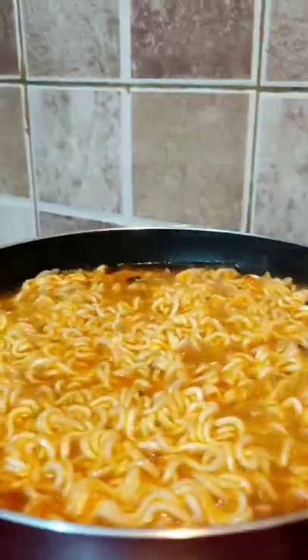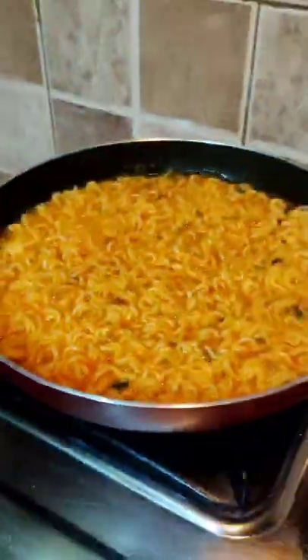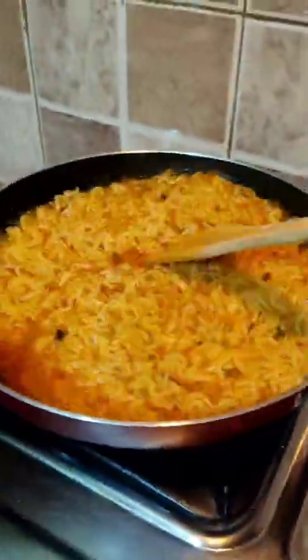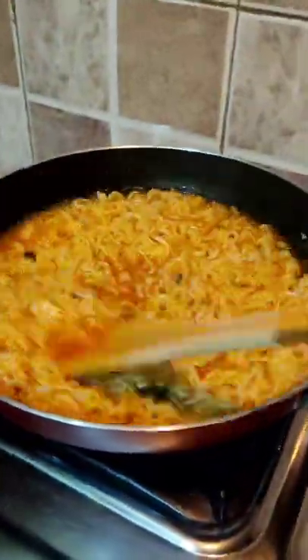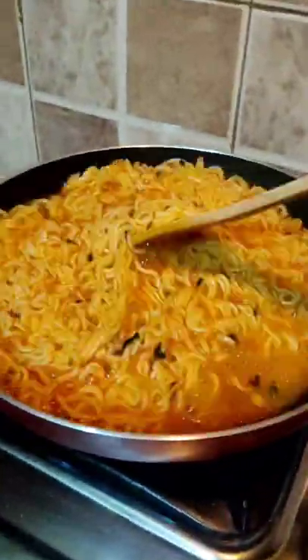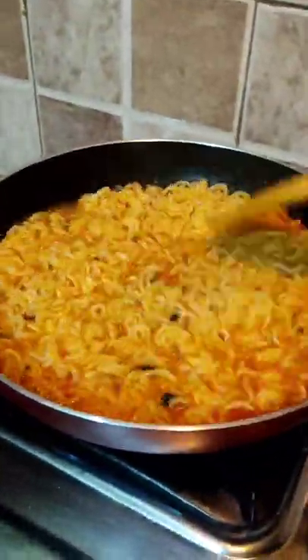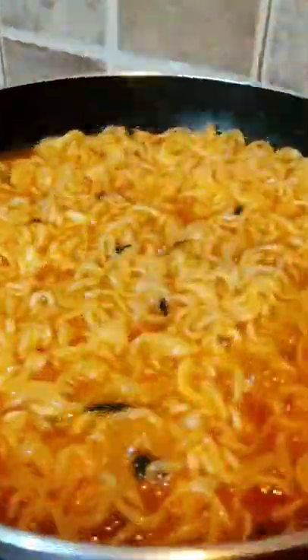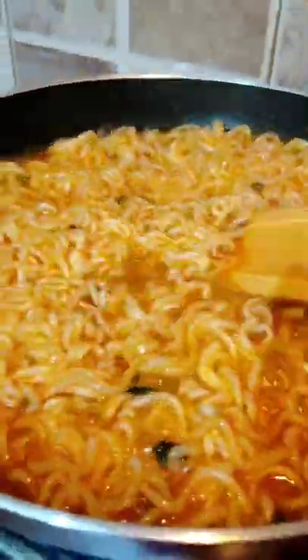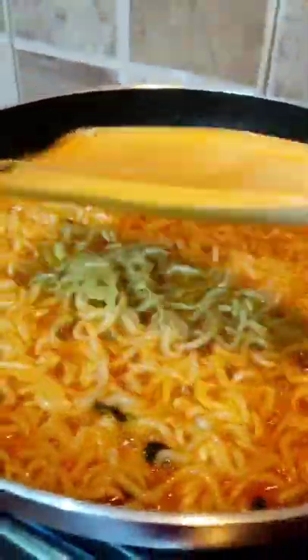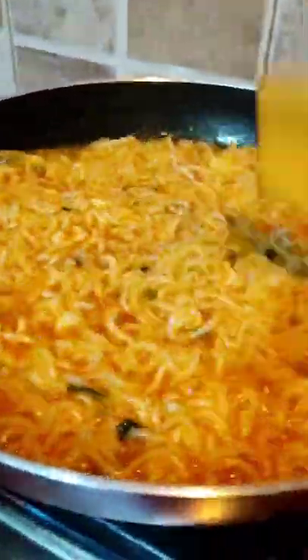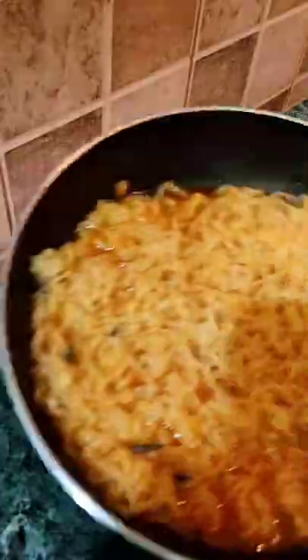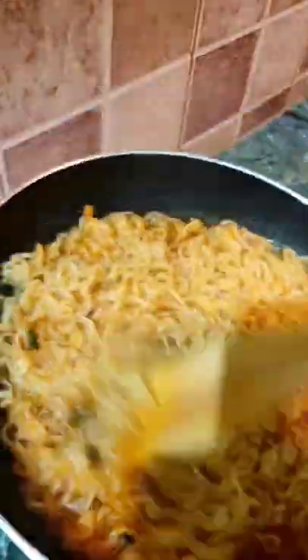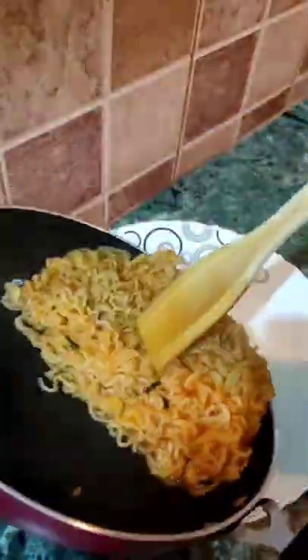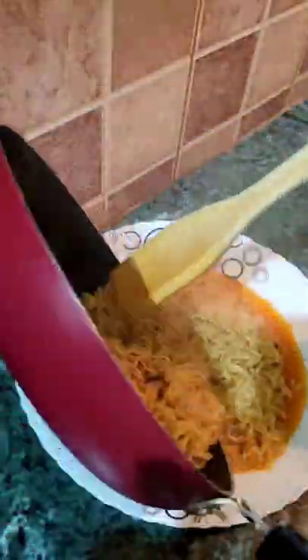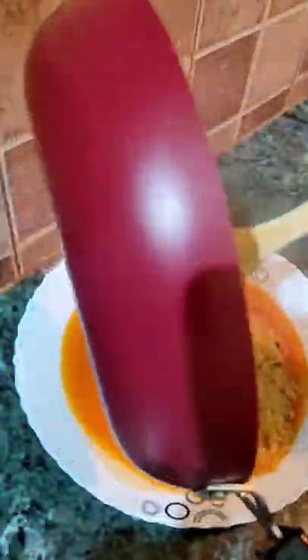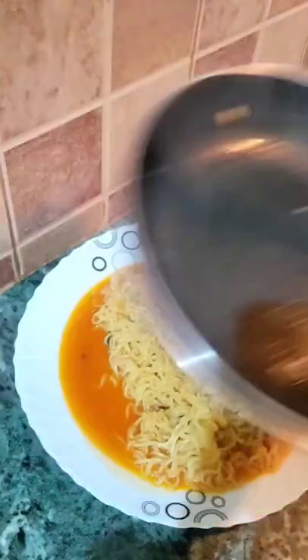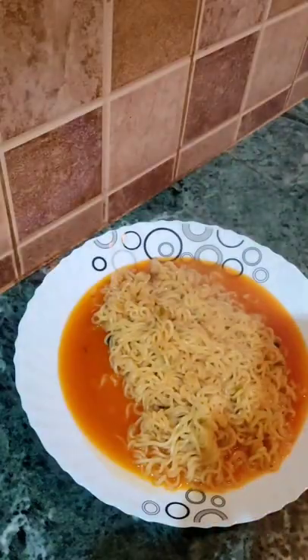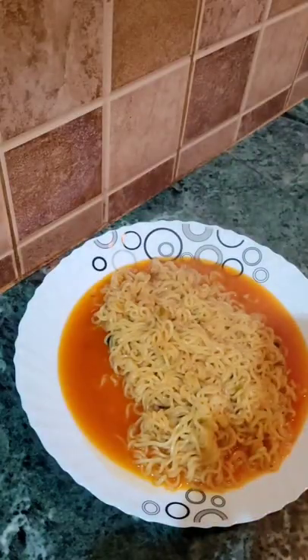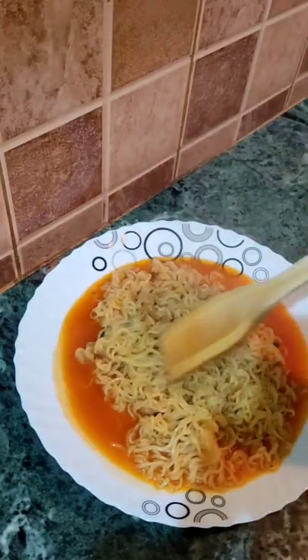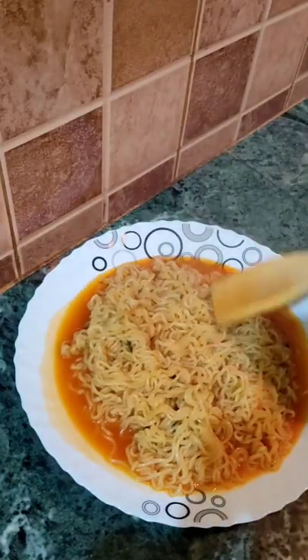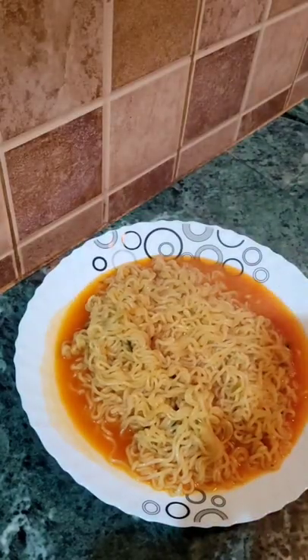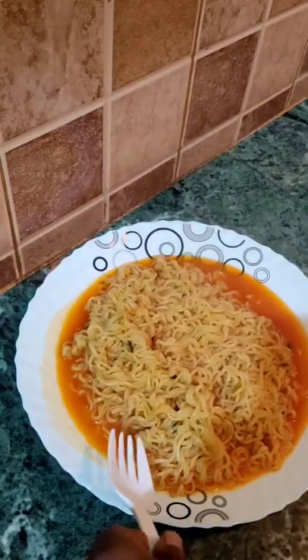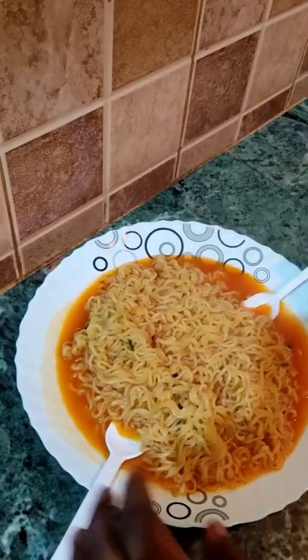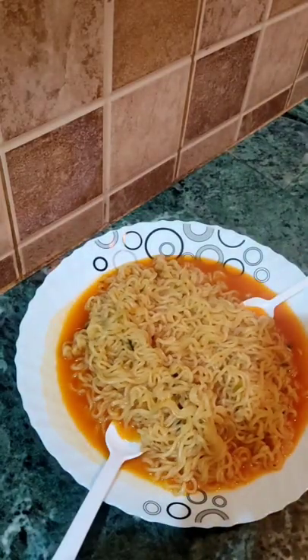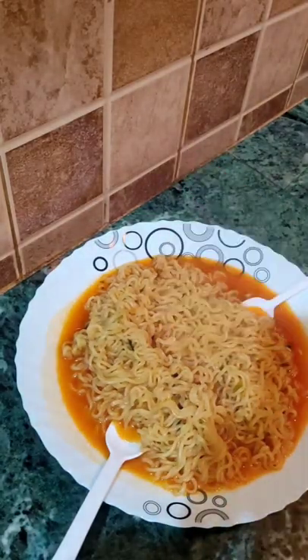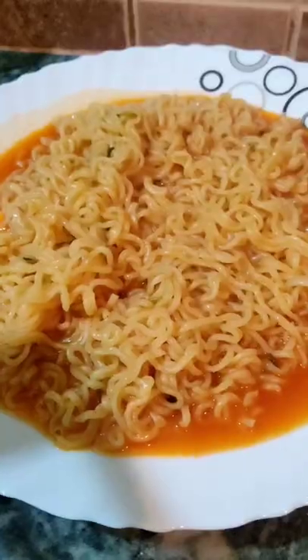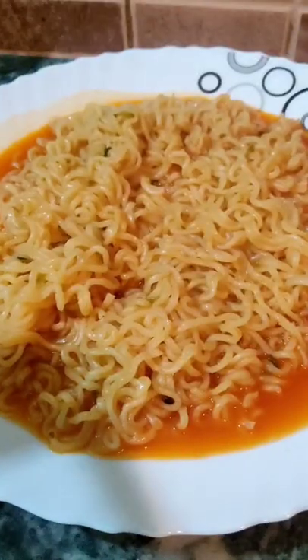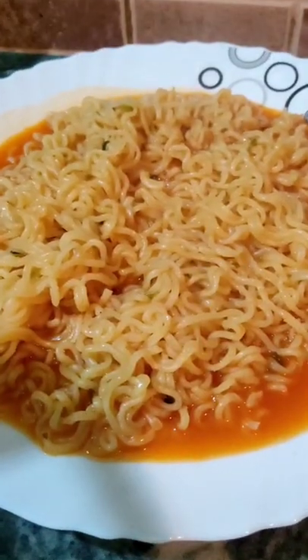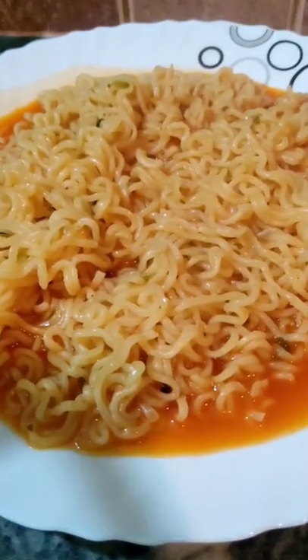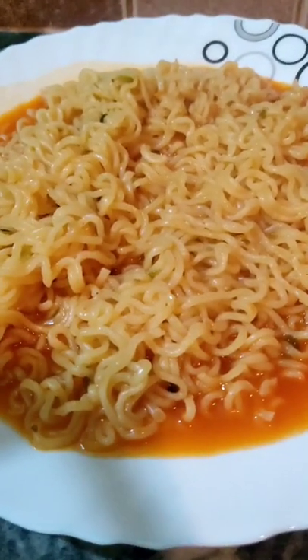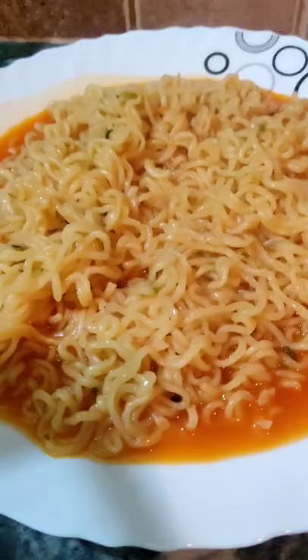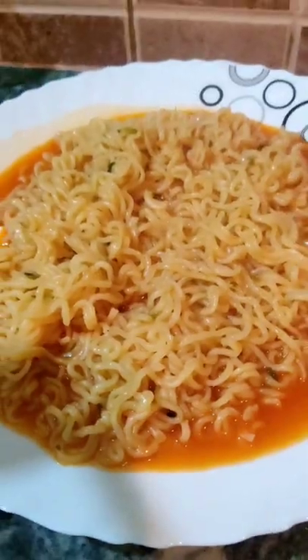I tasted it. The noodle was a little bit bland, but it was tasty. And the soup was really very tasty. Try it once again — it was a little cut-cut. It would be fun to try it.